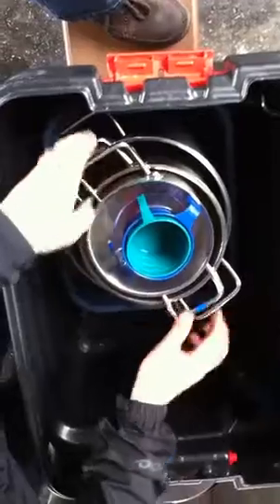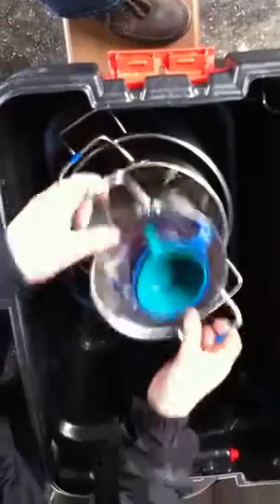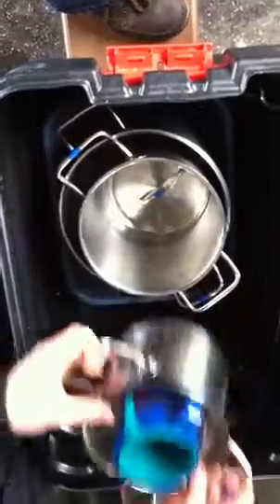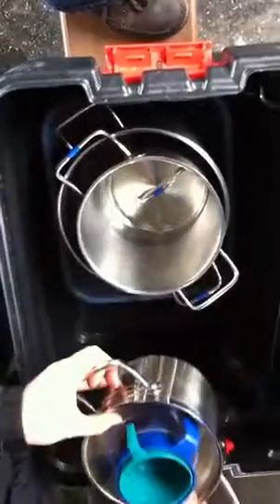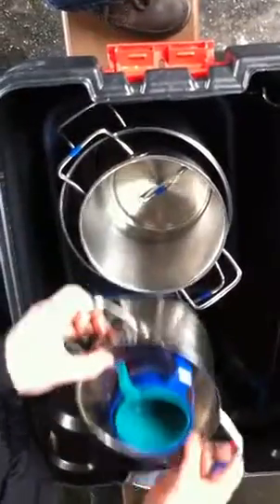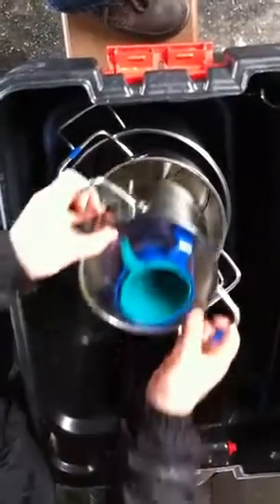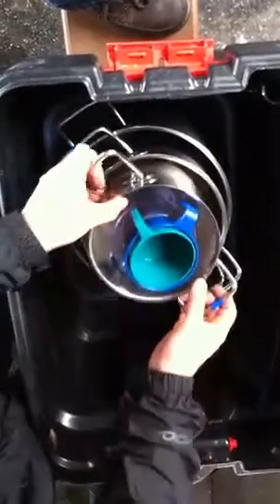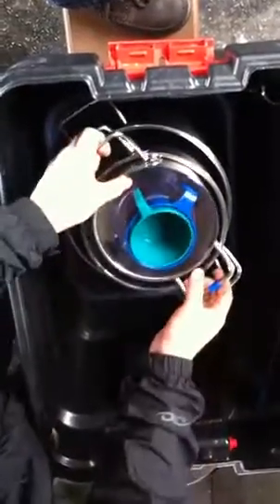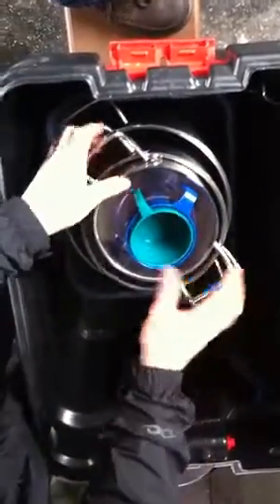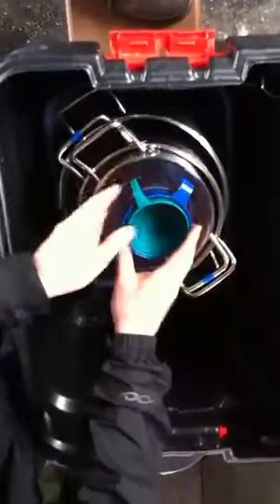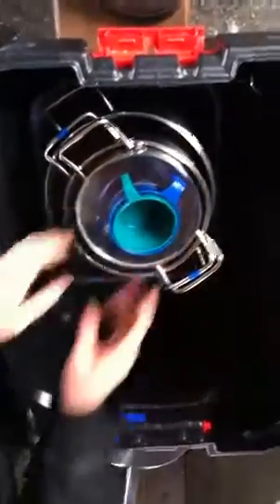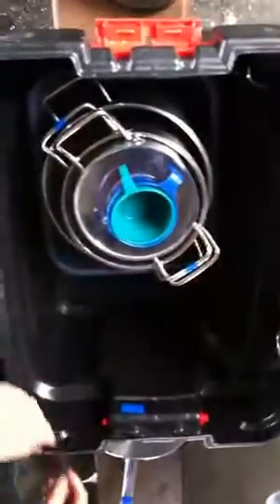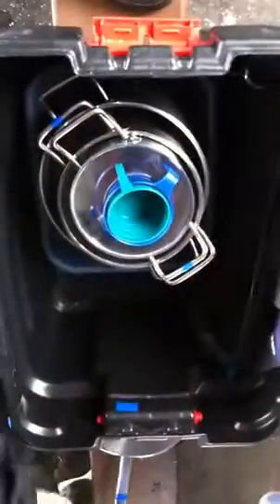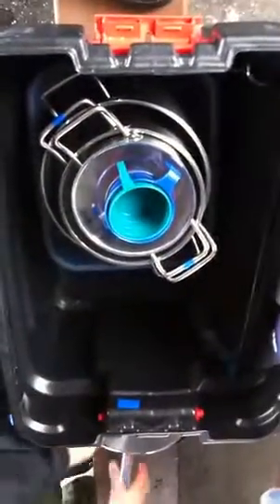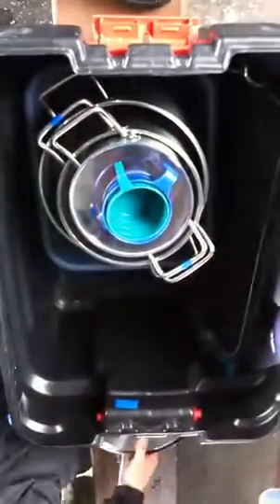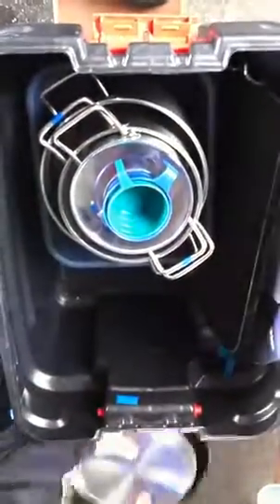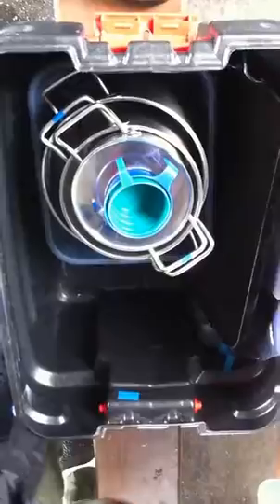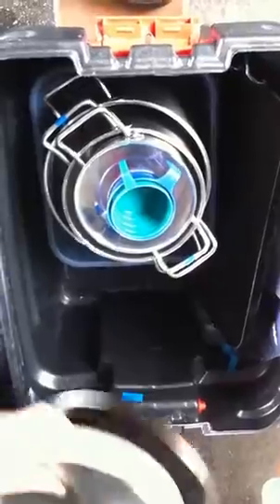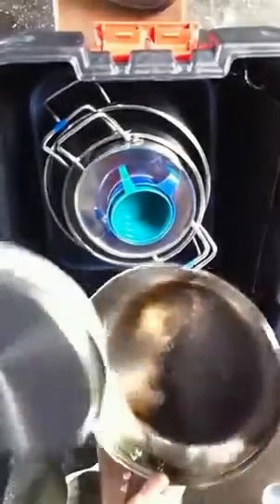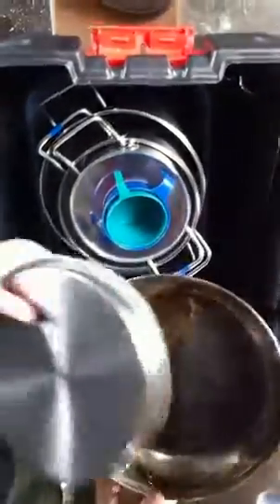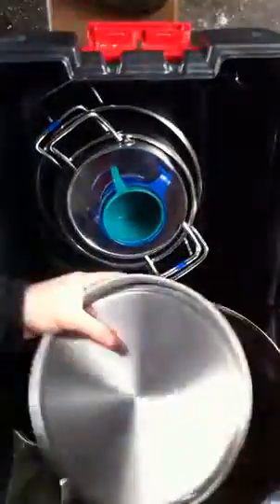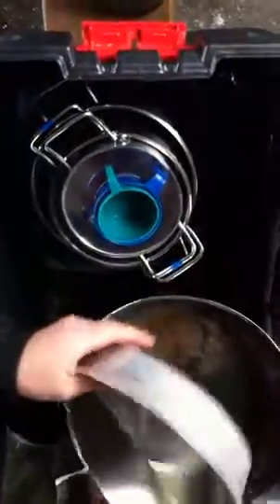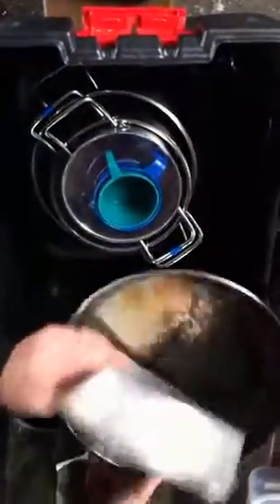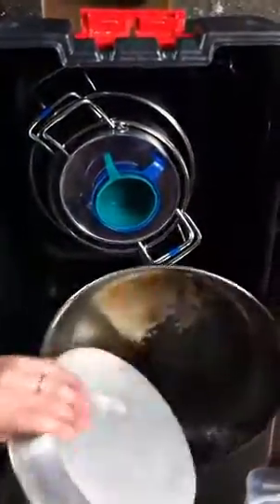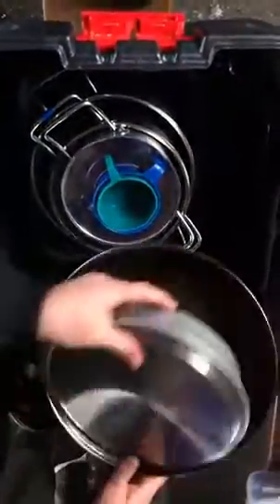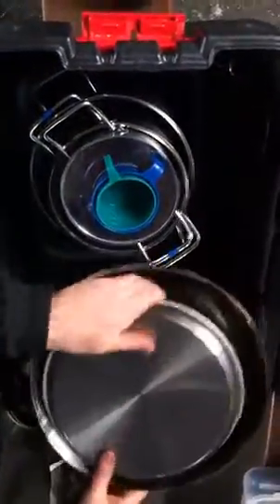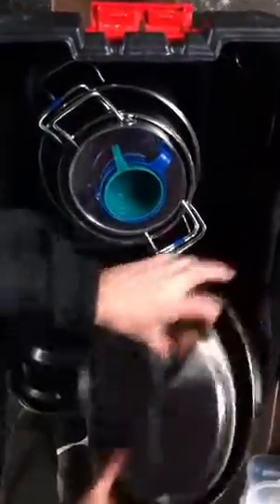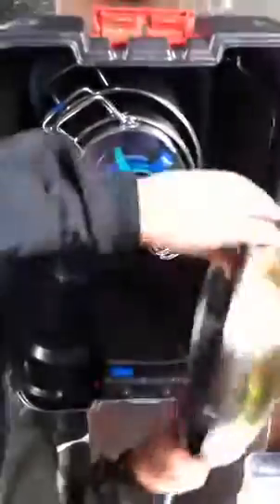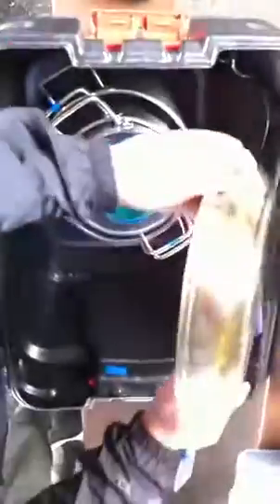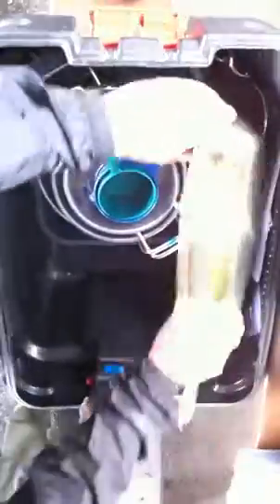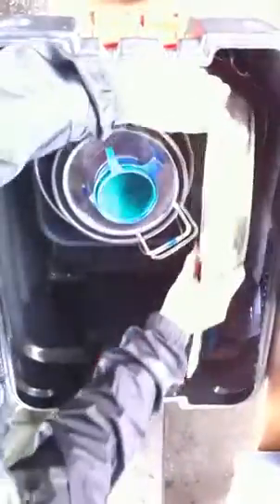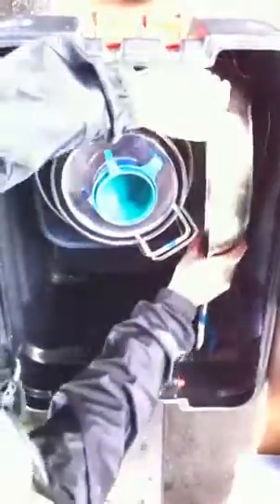The next smaller lid goes inside. Here's the skillet — the pizza pan and the large lid go along the side.